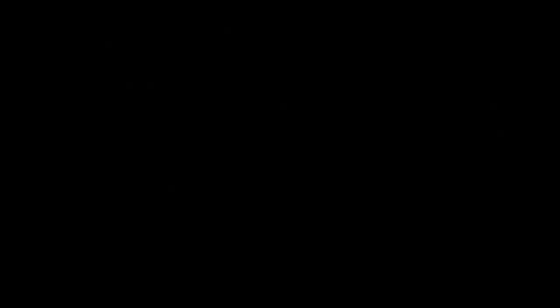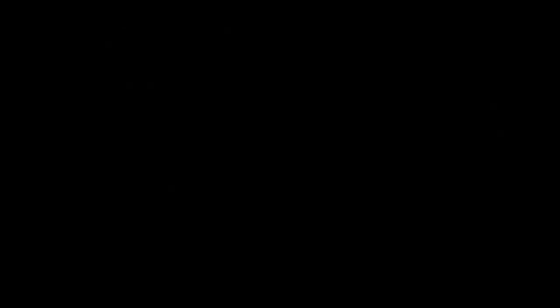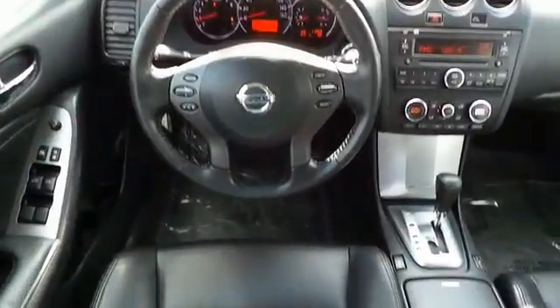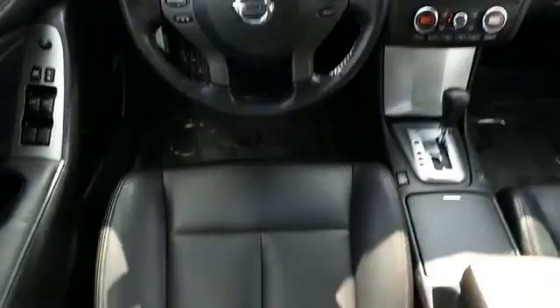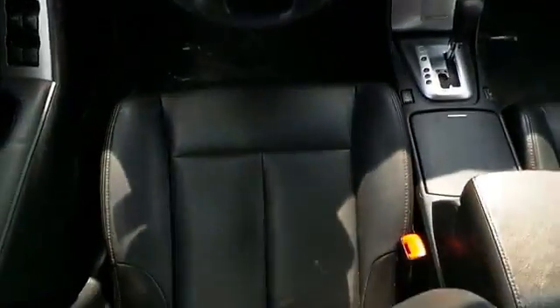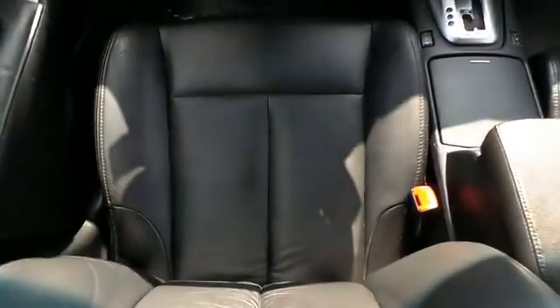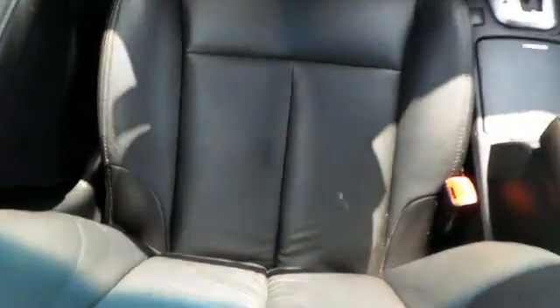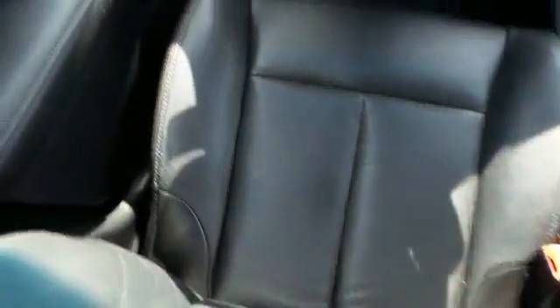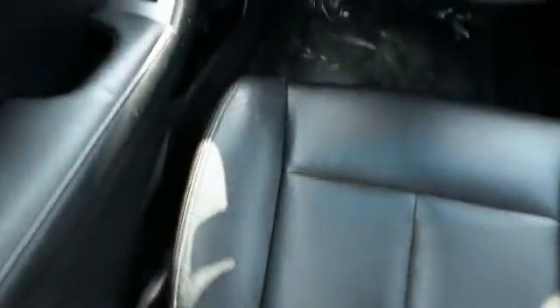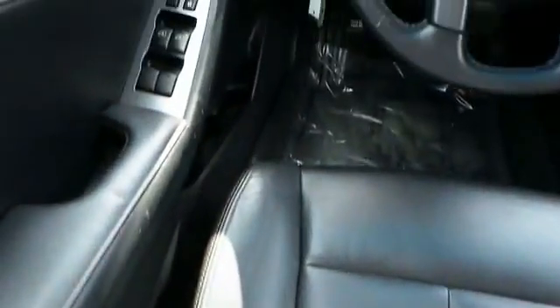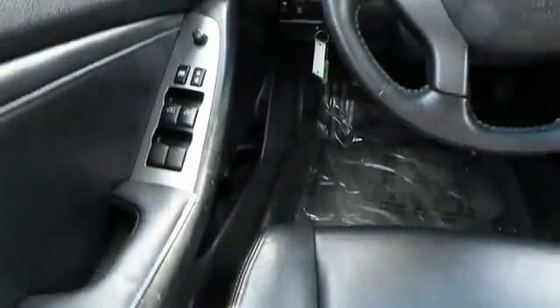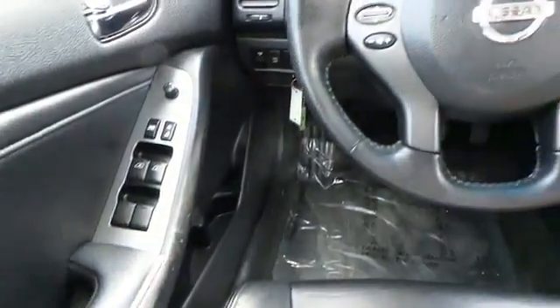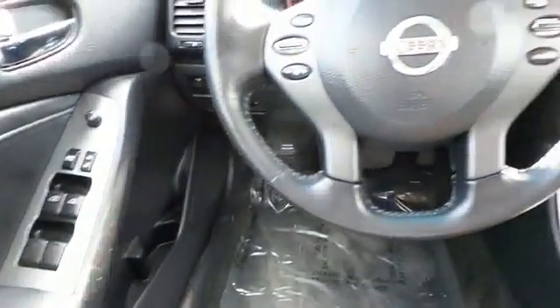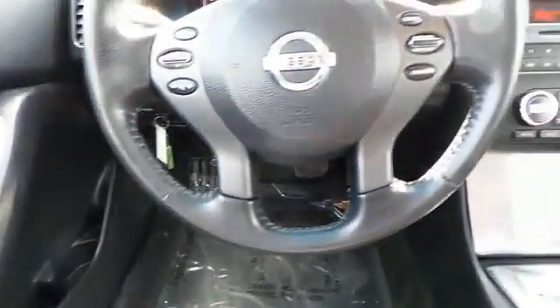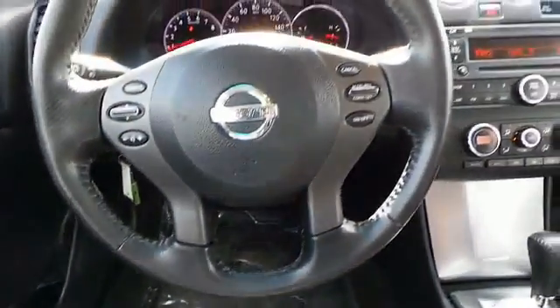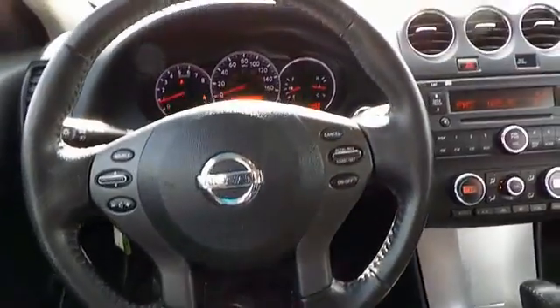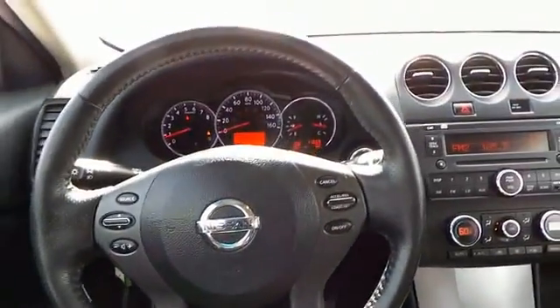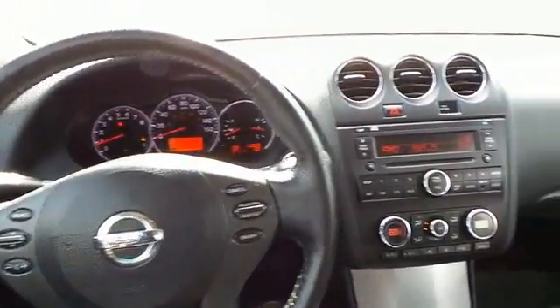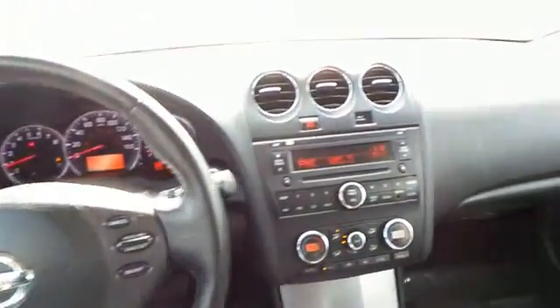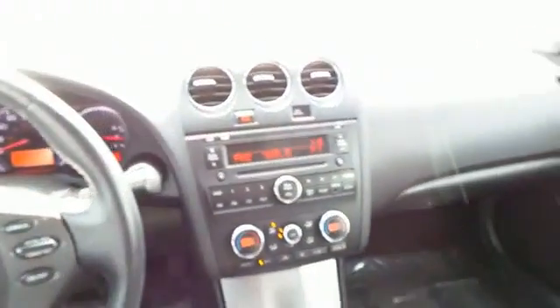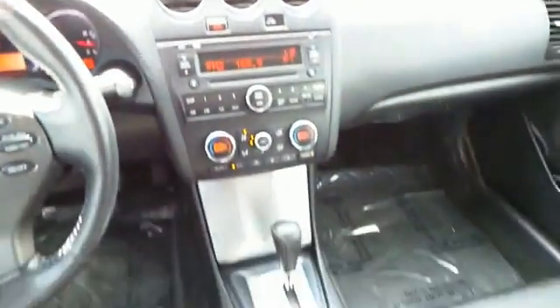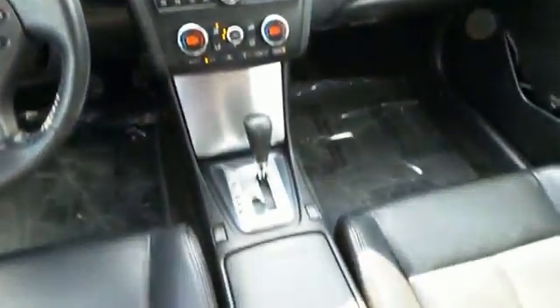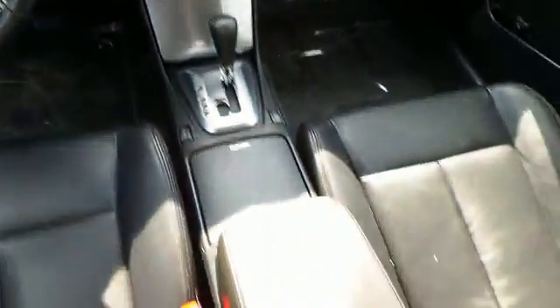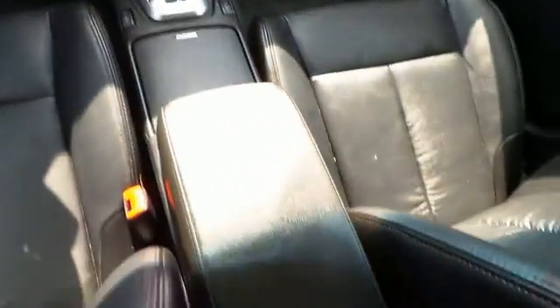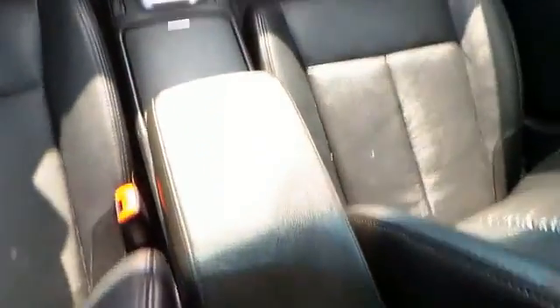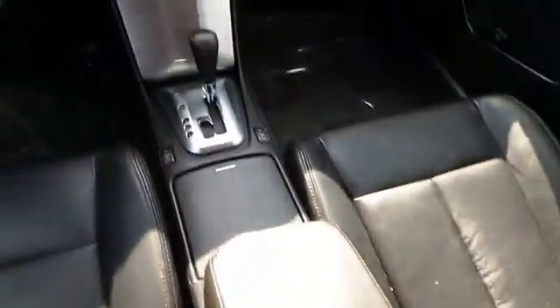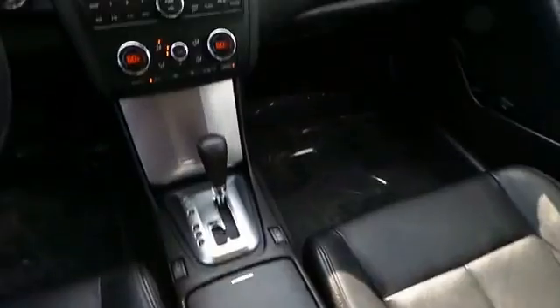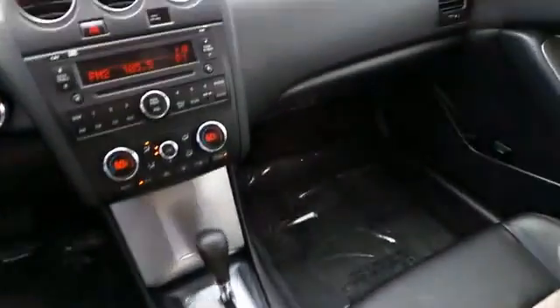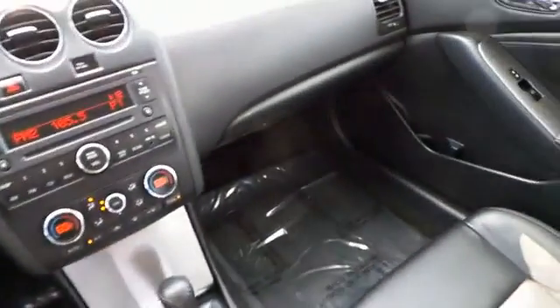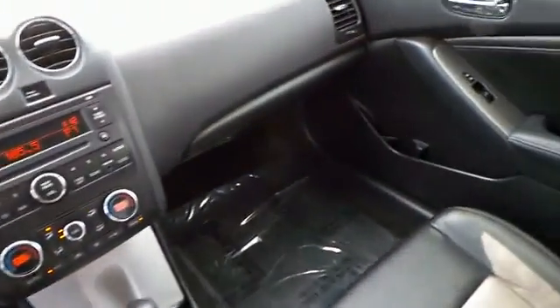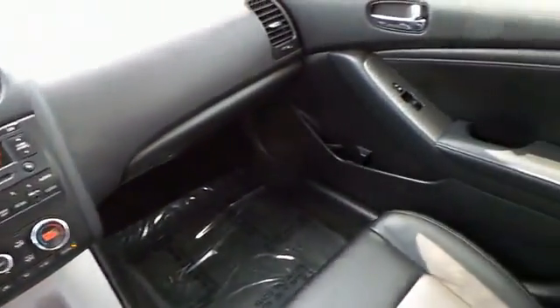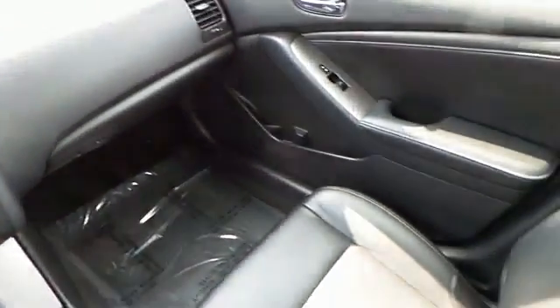On the inside, you'll find leather seats, heated seats, an auxiliary input, push button start, automatic climate control, child safety locks, an adjustable tilt steering wheel, power seats, cruise control, and a trip computer.